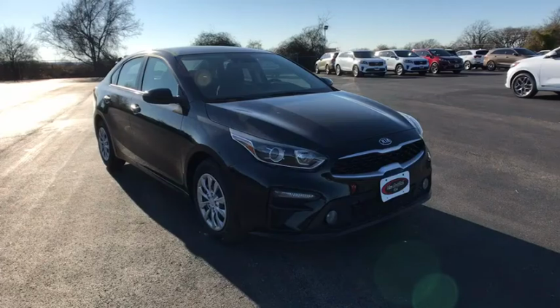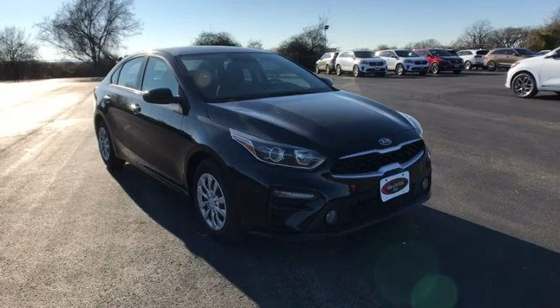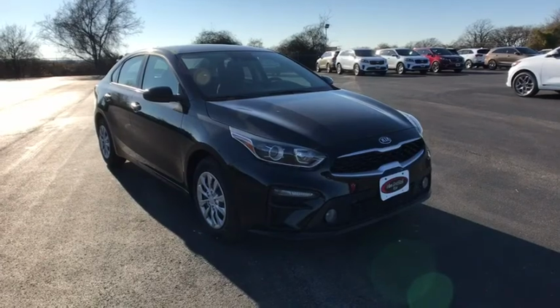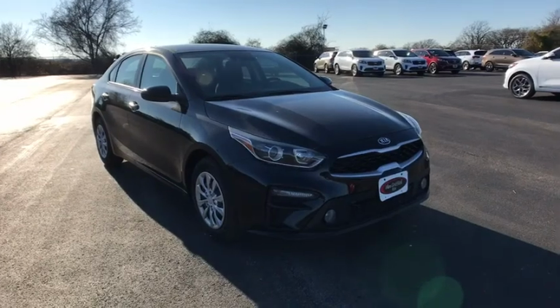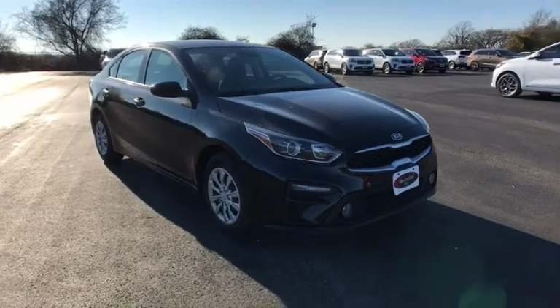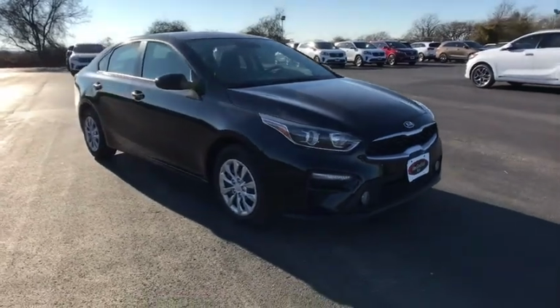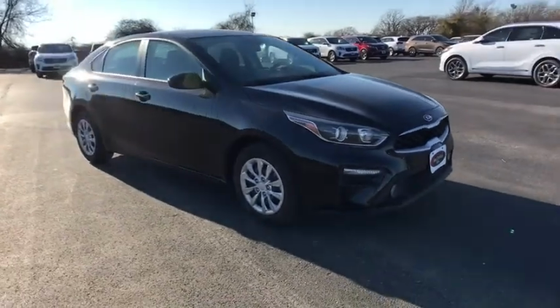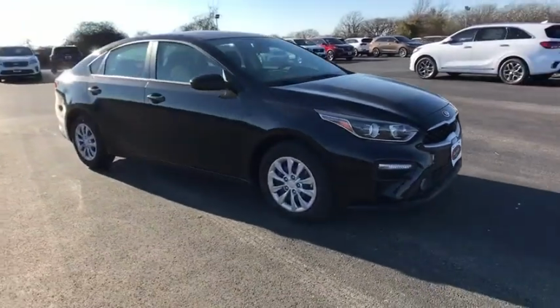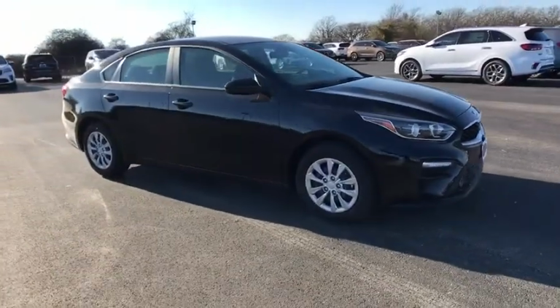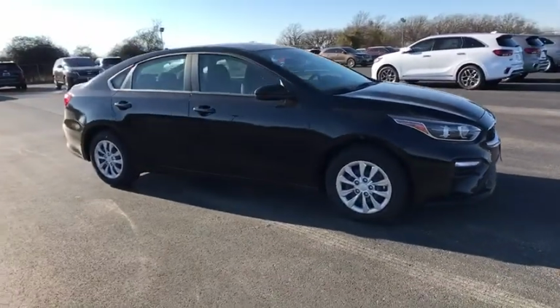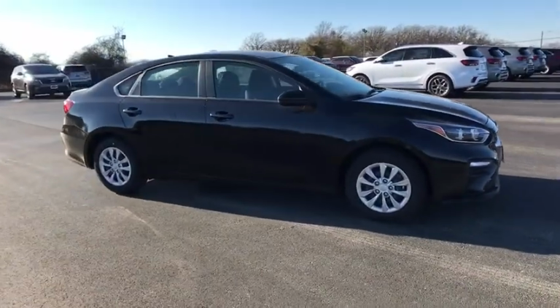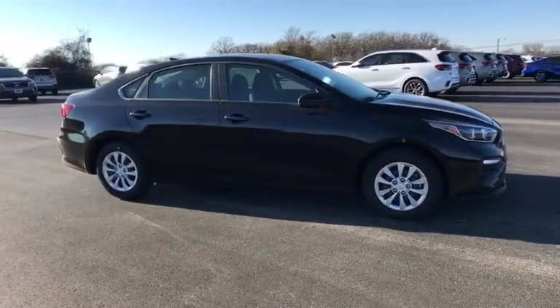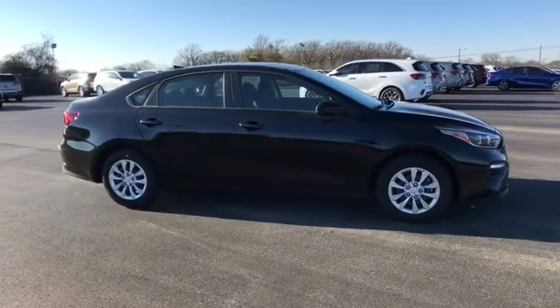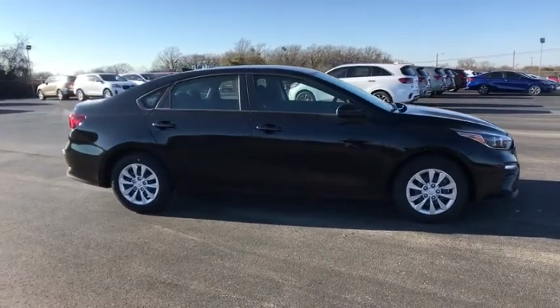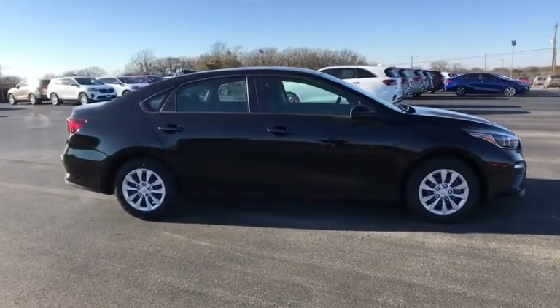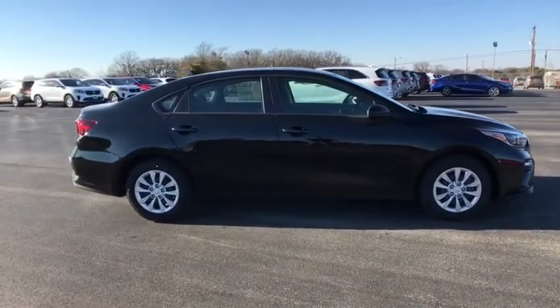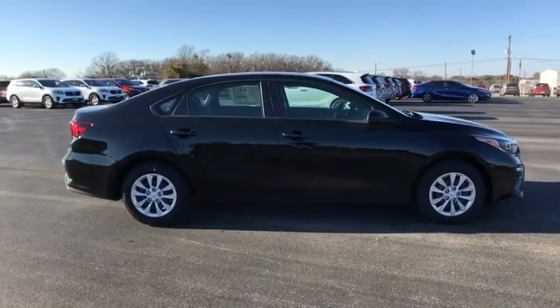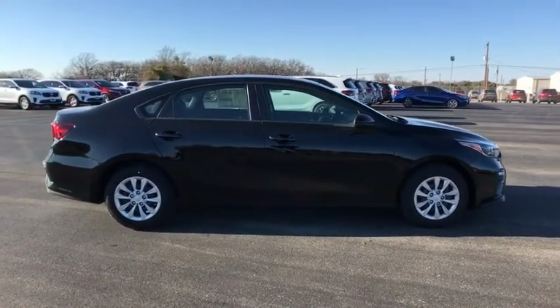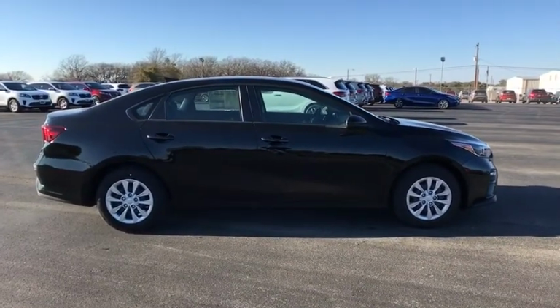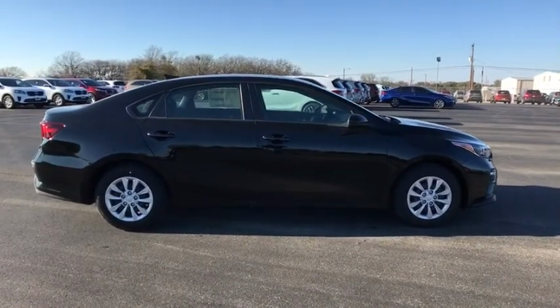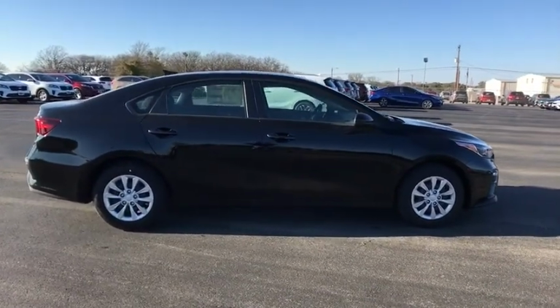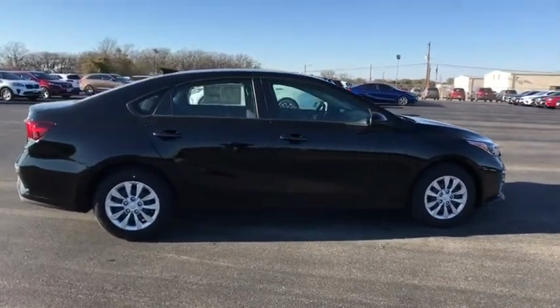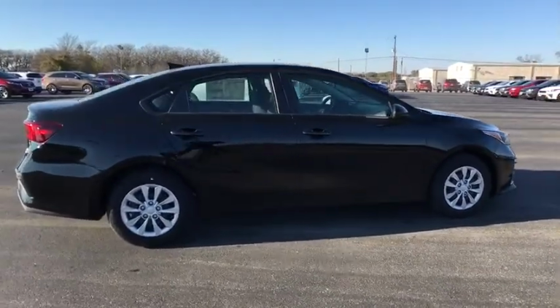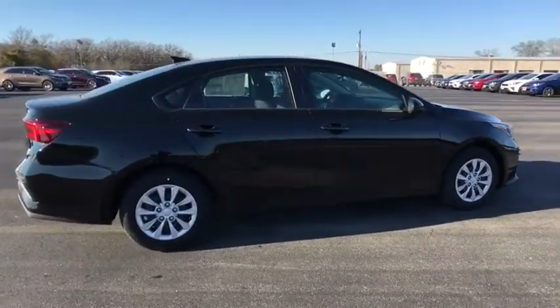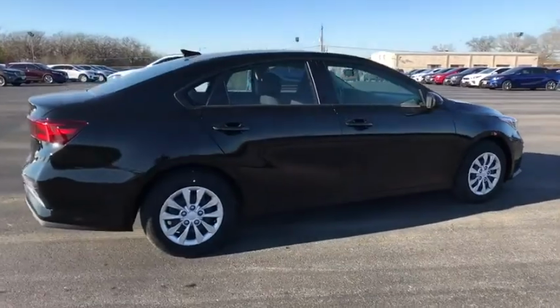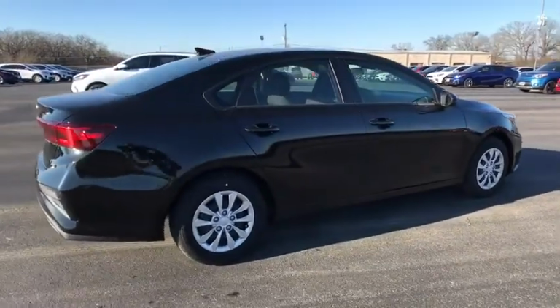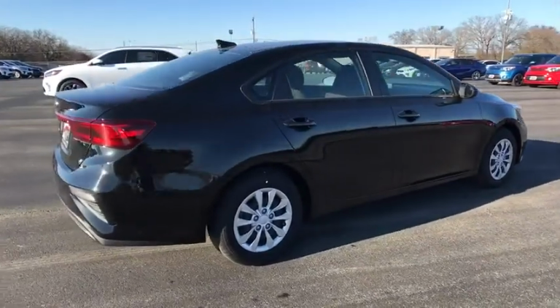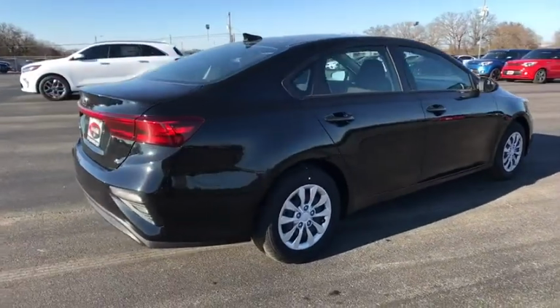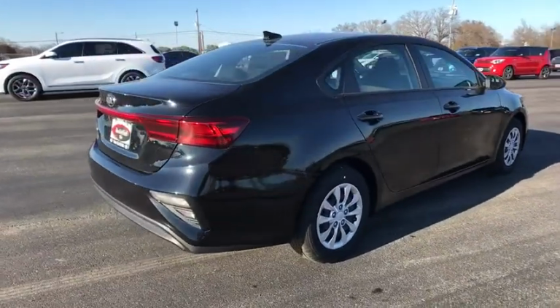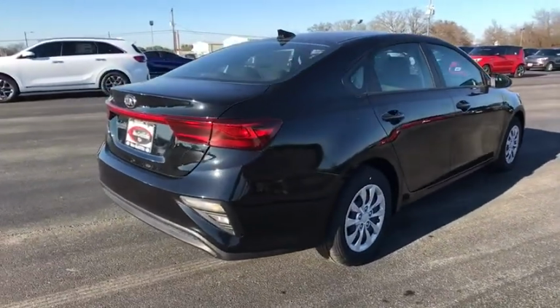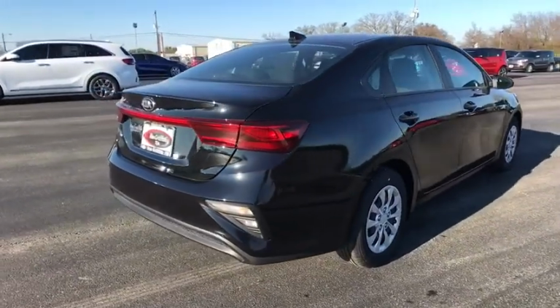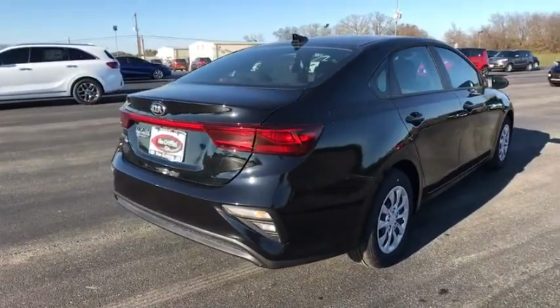The 2019 Kia Forte. If you're looking for a trendy and feature-laden compact sedan, the Kia Forte is for you. It offers an exceptional combination of innovative design, high-quality engineering, and outstanding value.